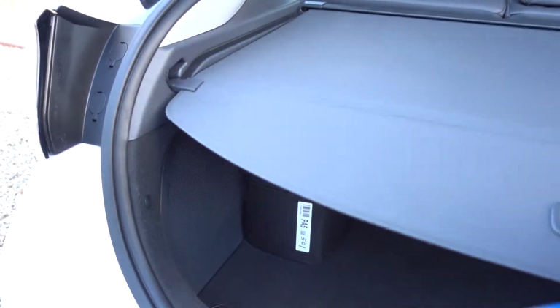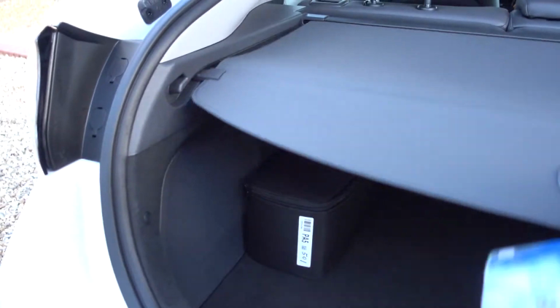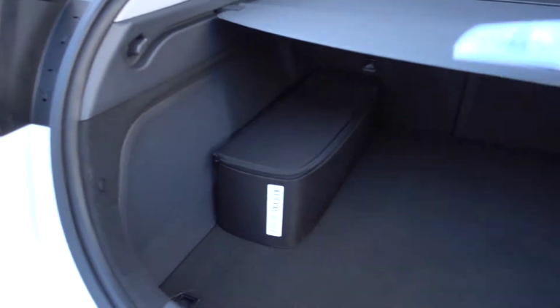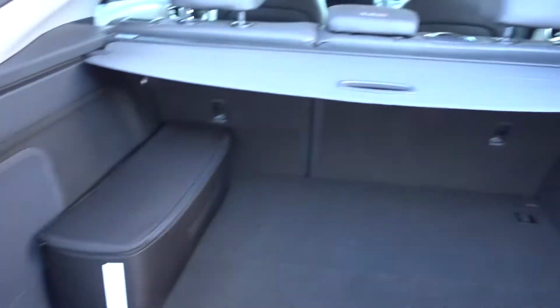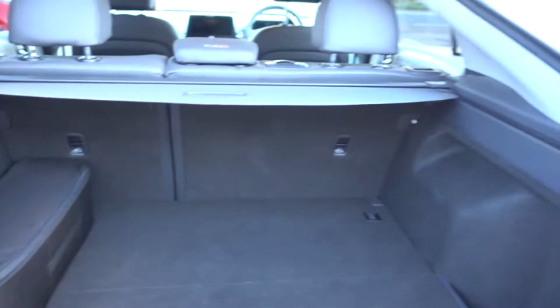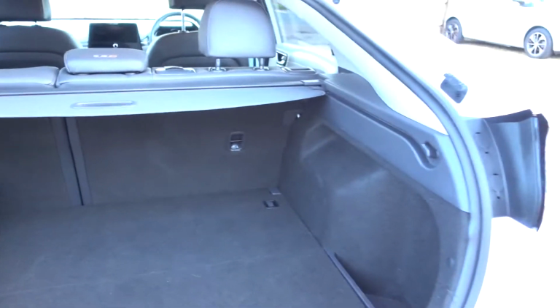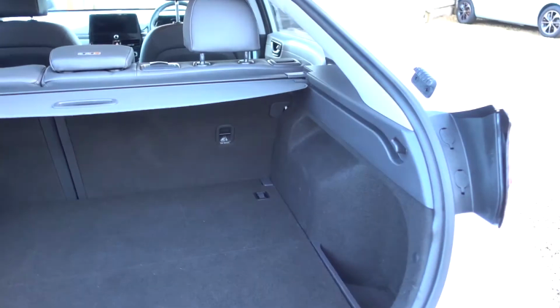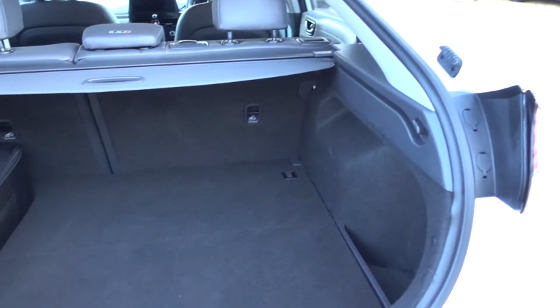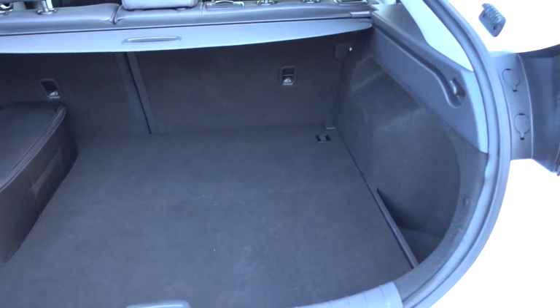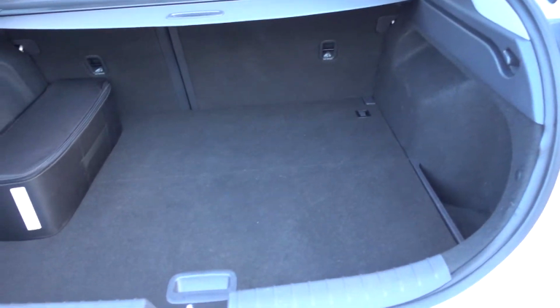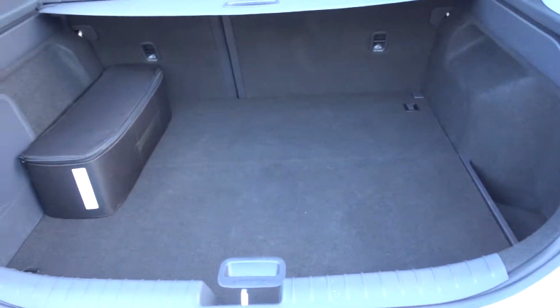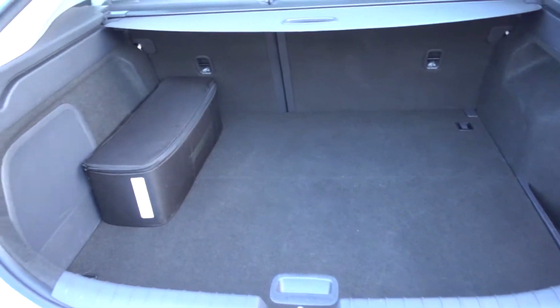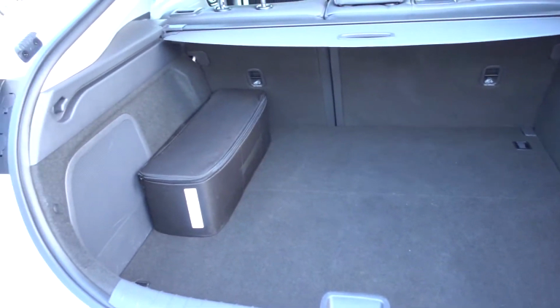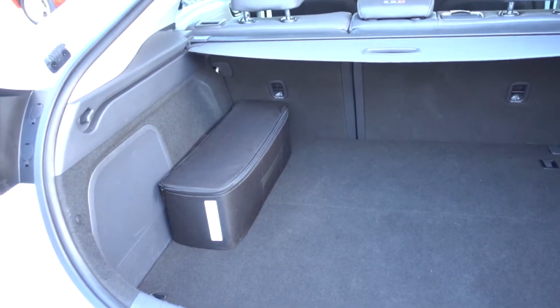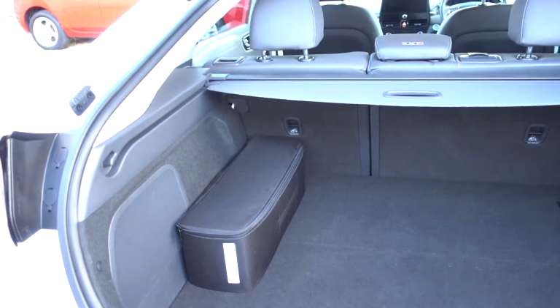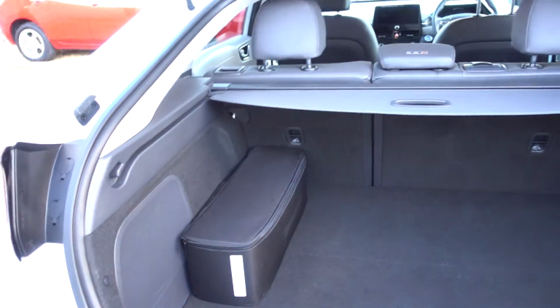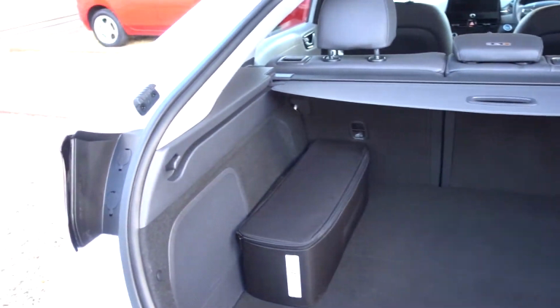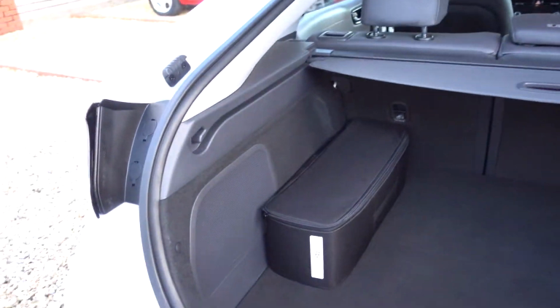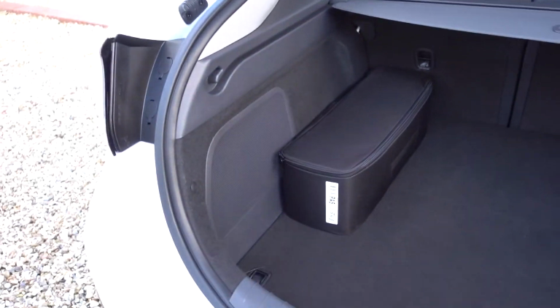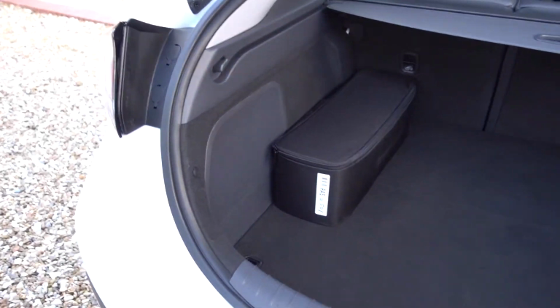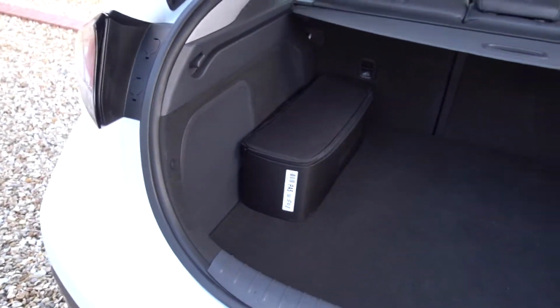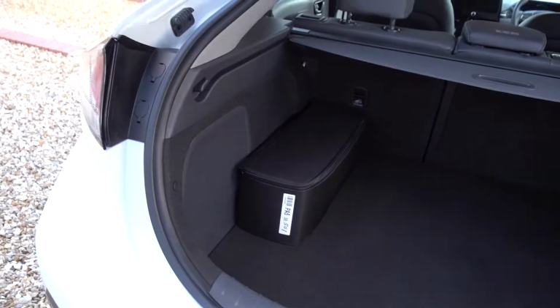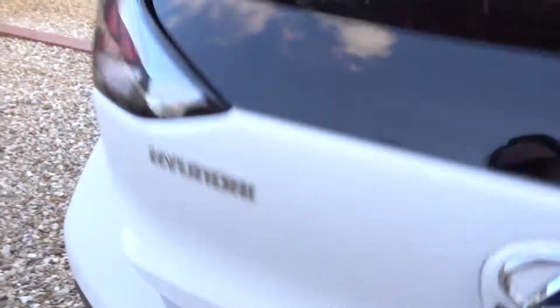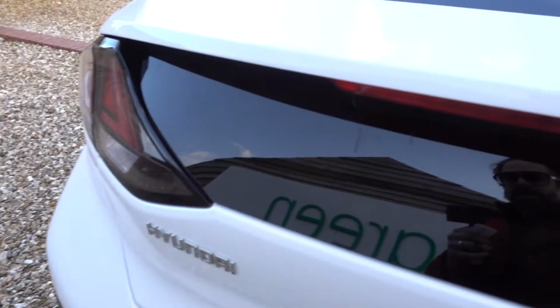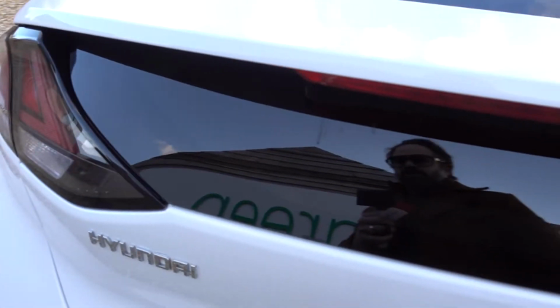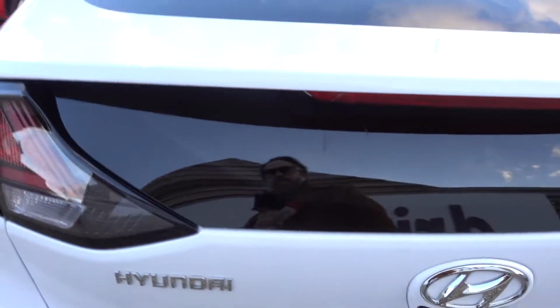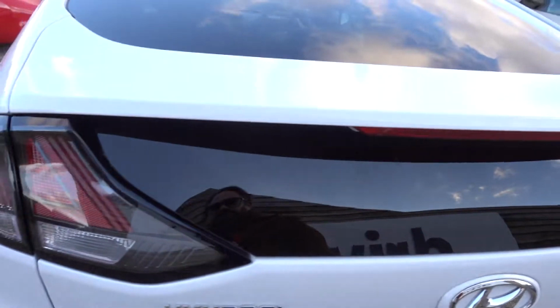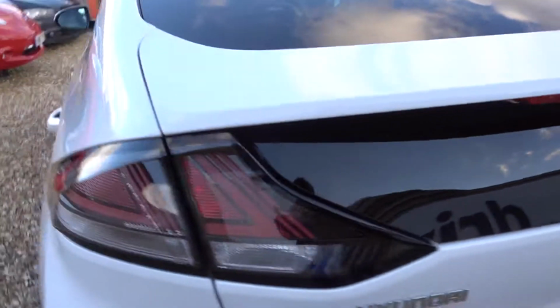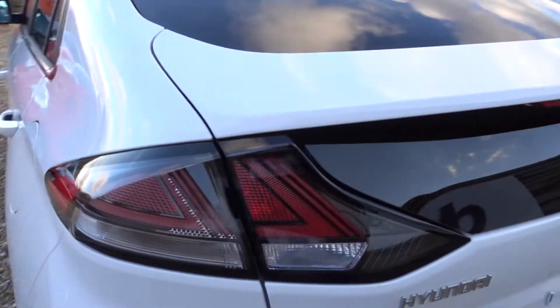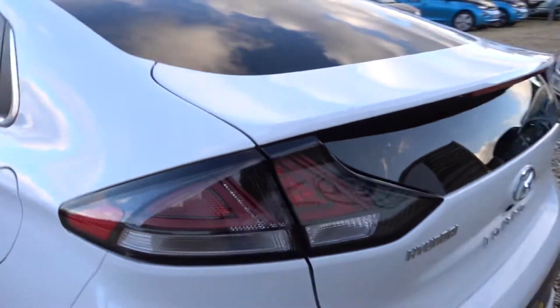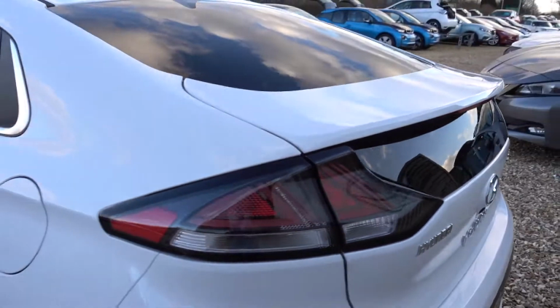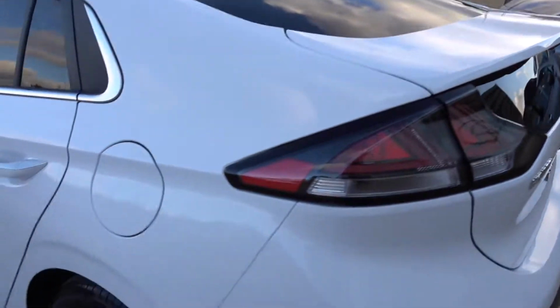You've got a decent-sized boot with storage underneath it. It comes with a three-pin charging lead as well, so you can charge it from any normal mains socket without needing to get a charge point installed.